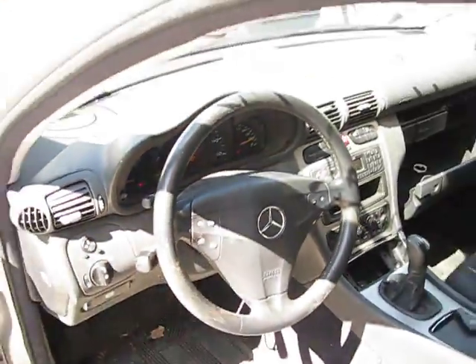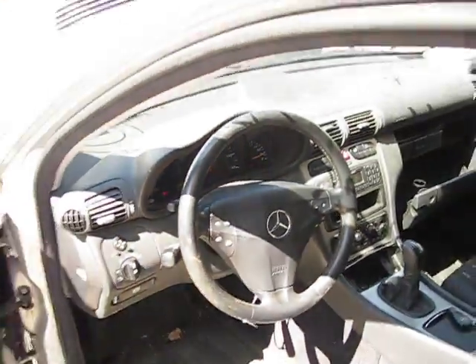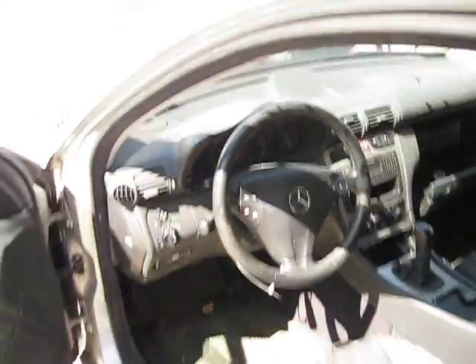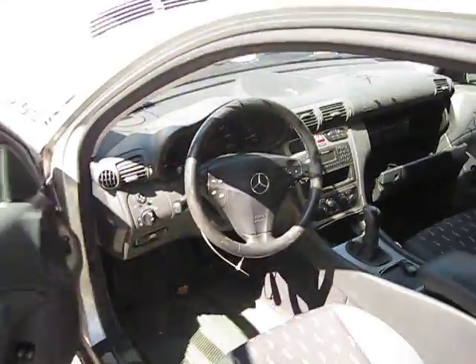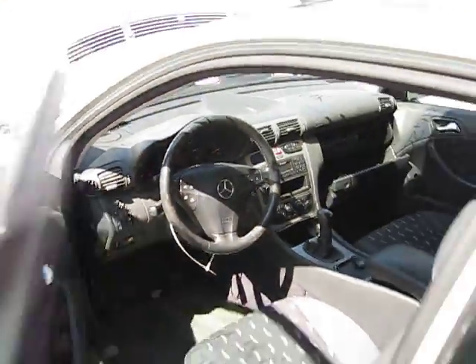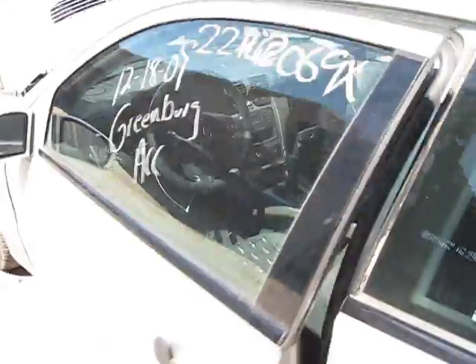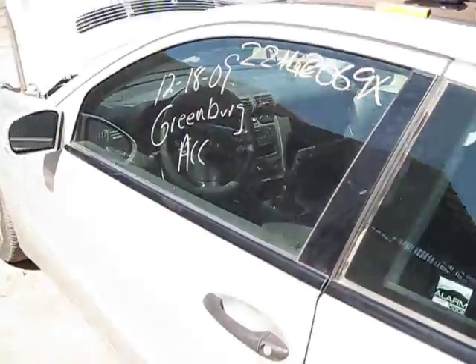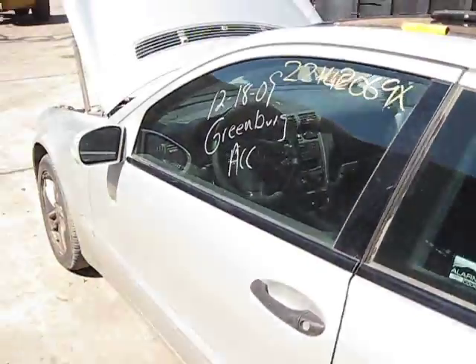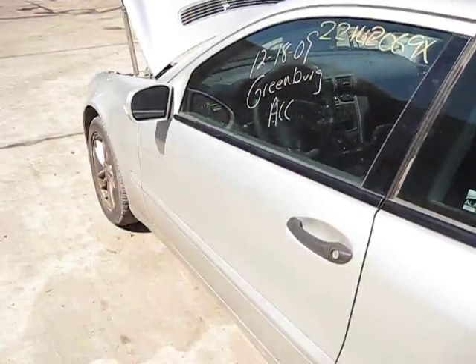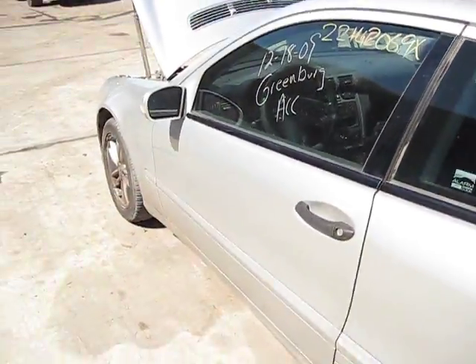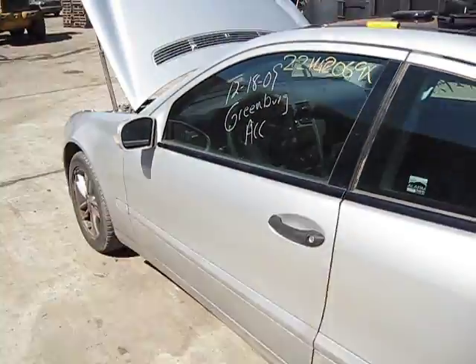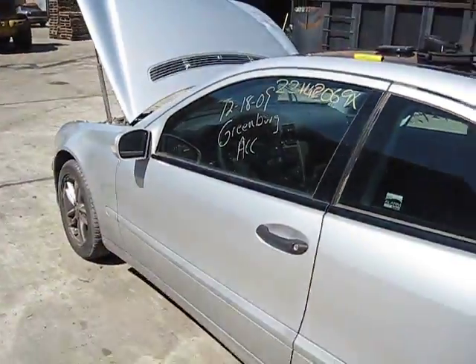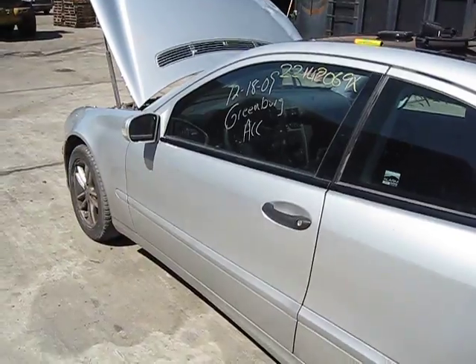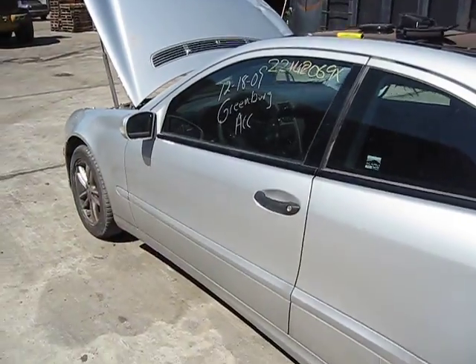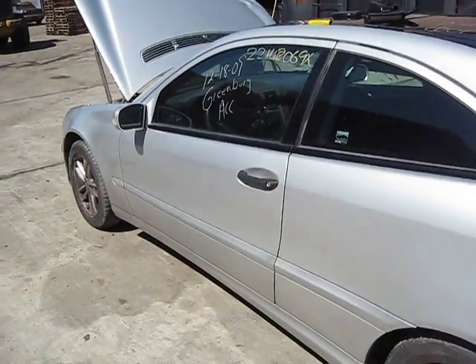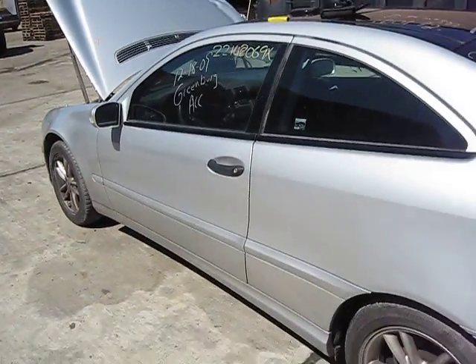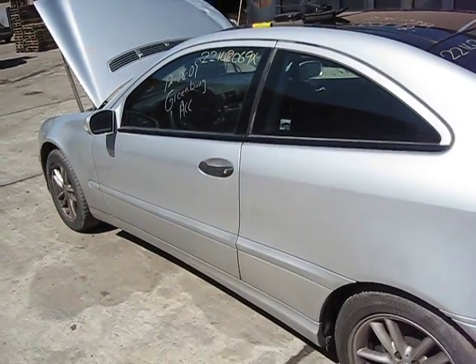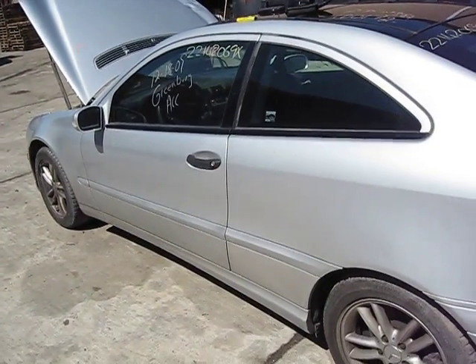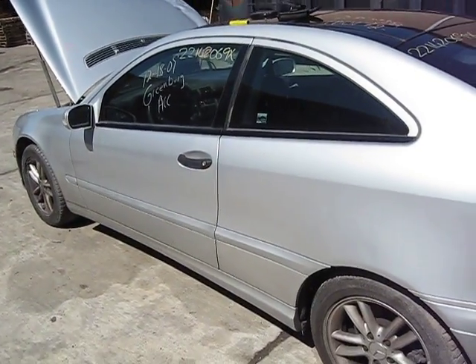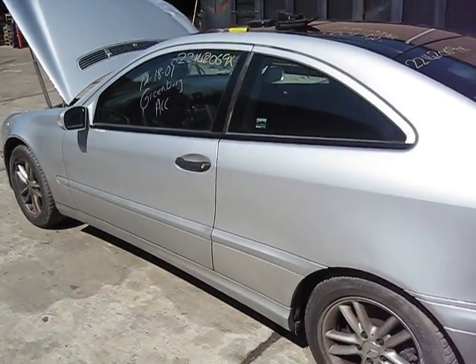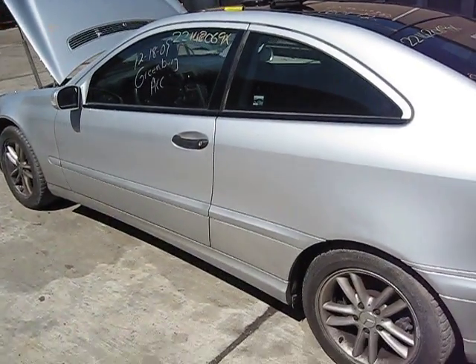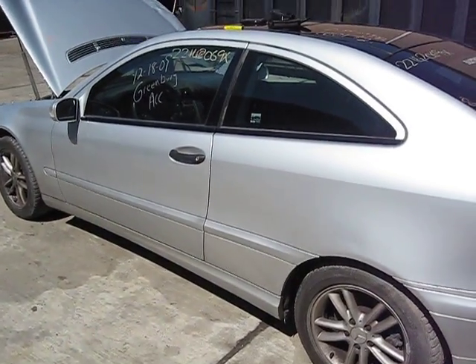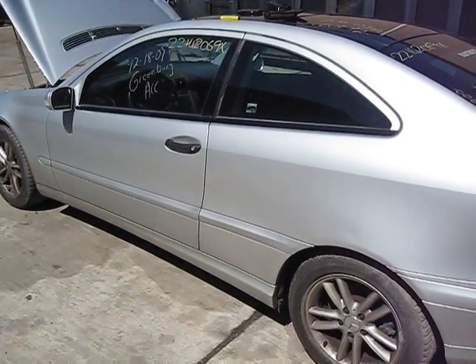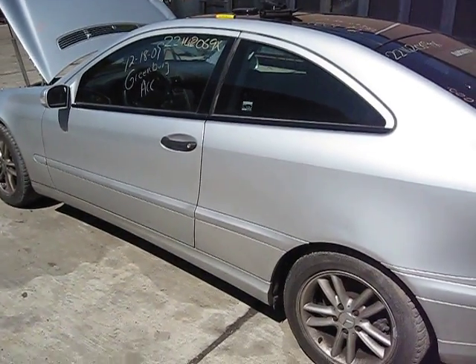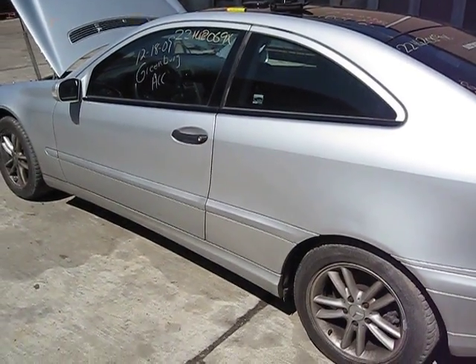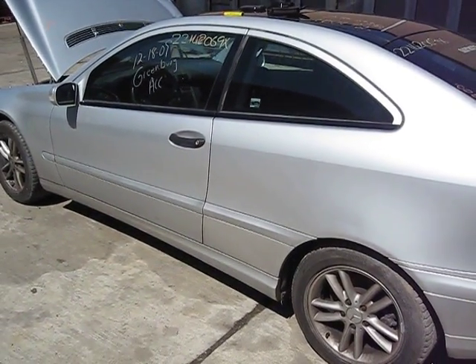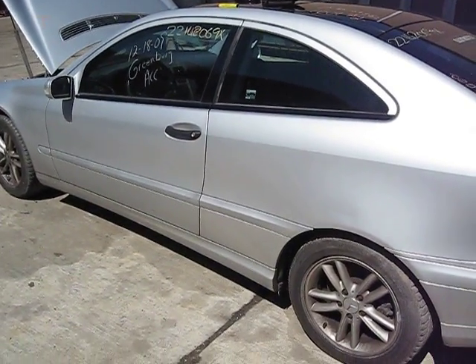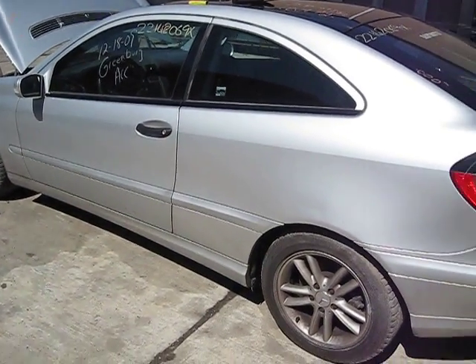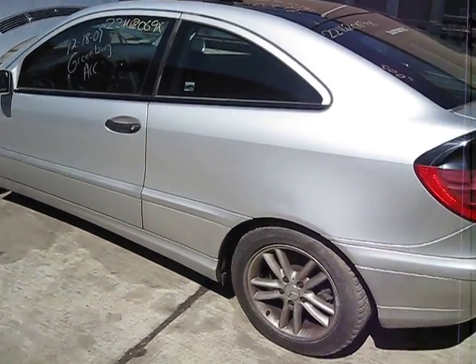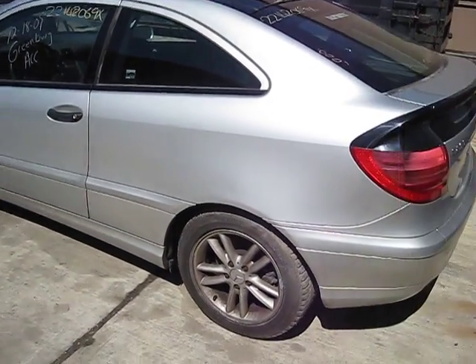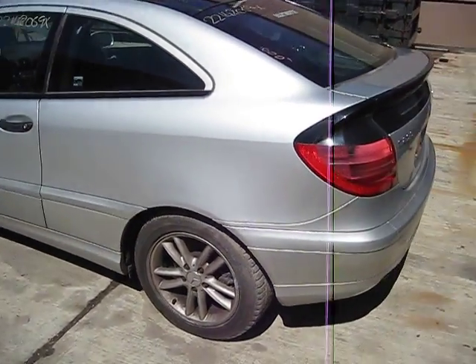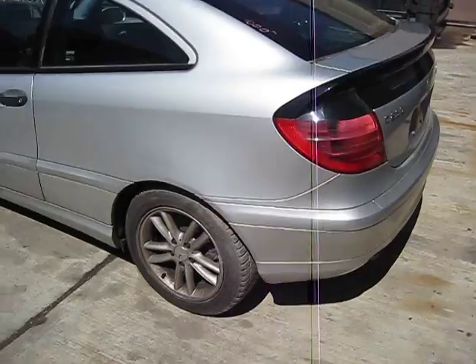We purchased this vehicle locally through one of our auctions due to the front end collision. The vehicle does run and drive exceptionally well.